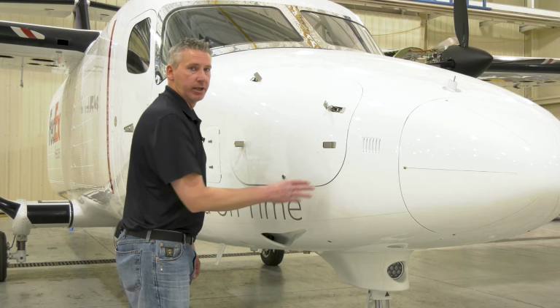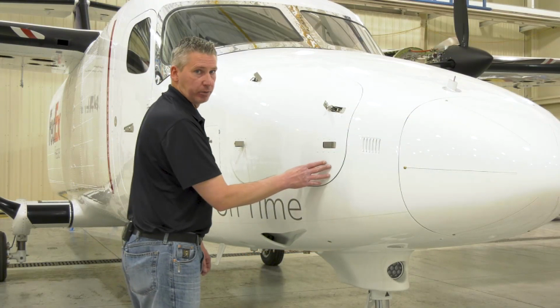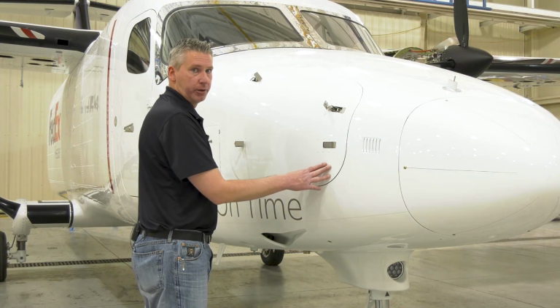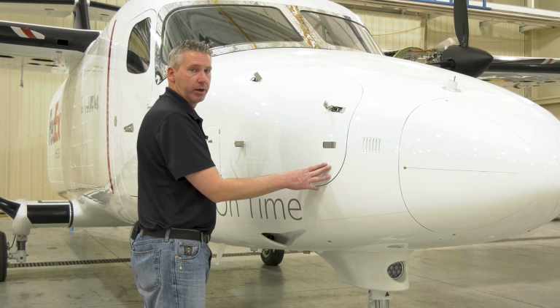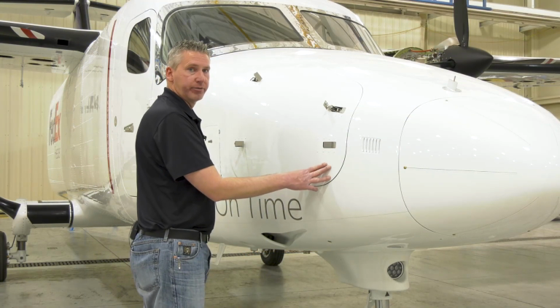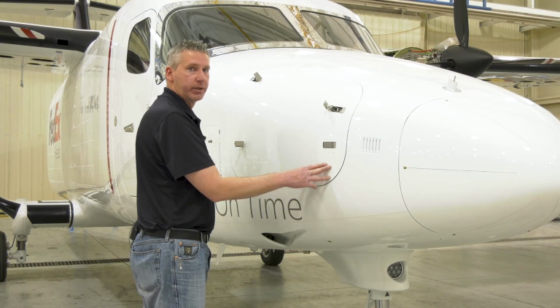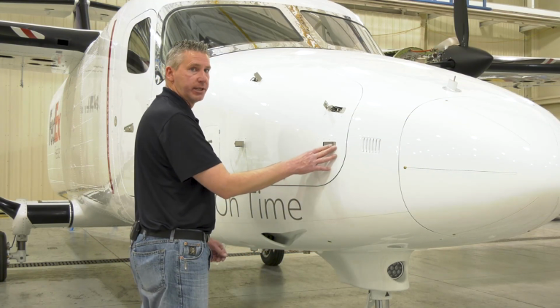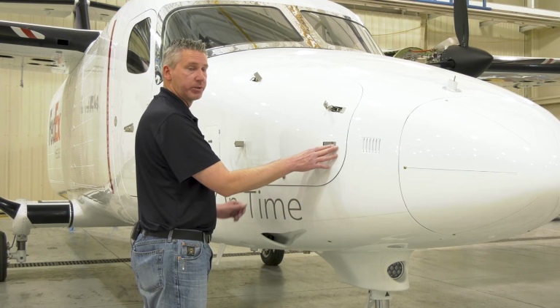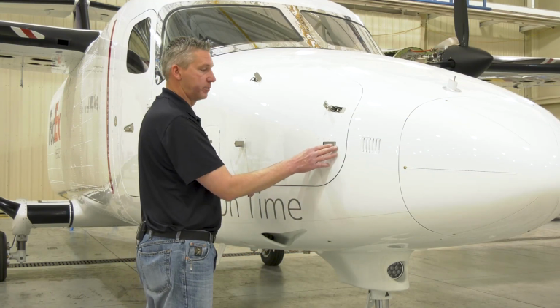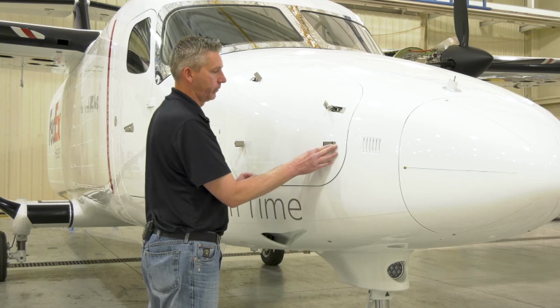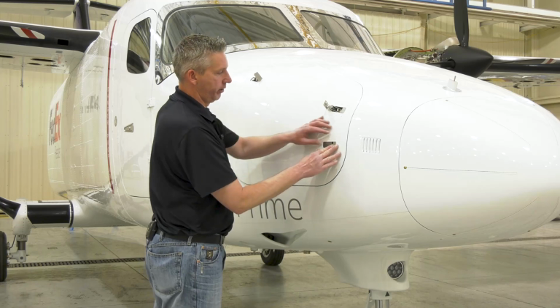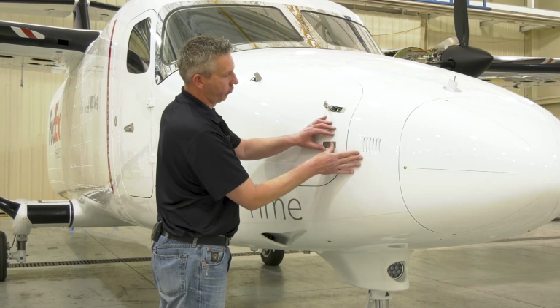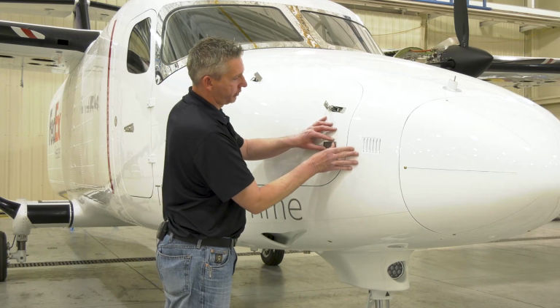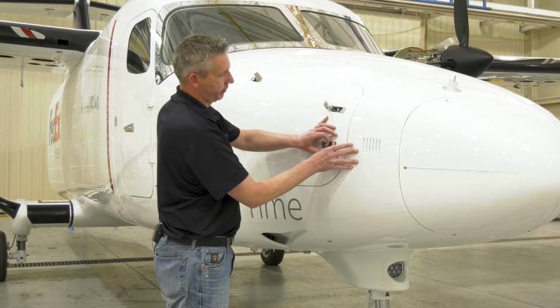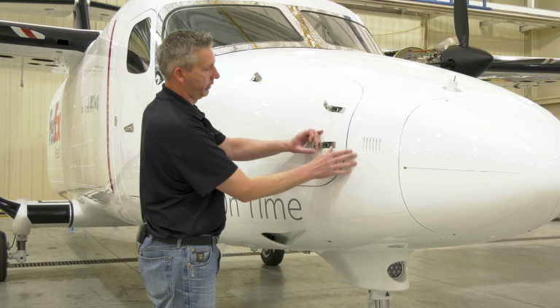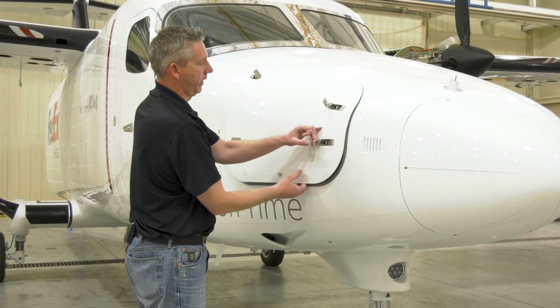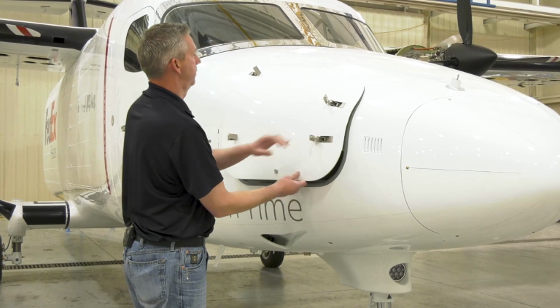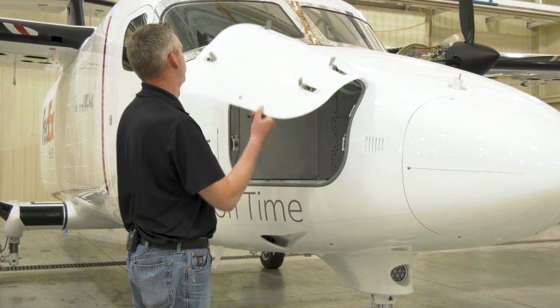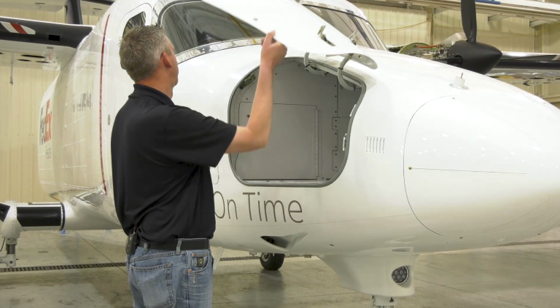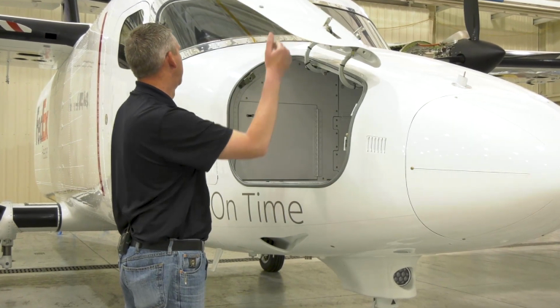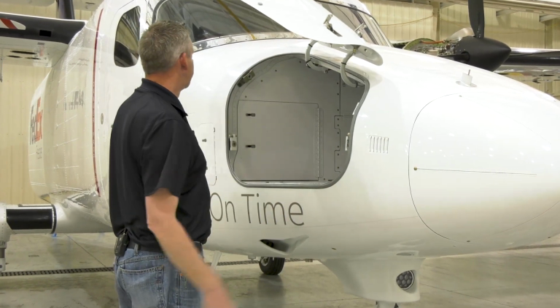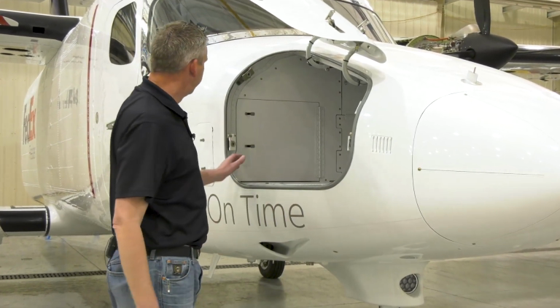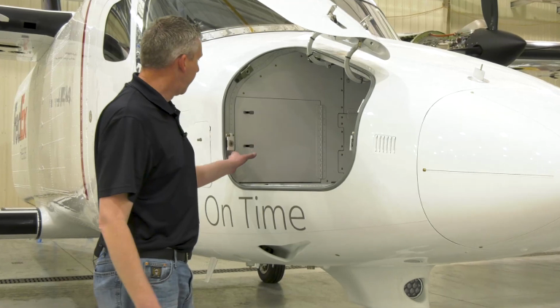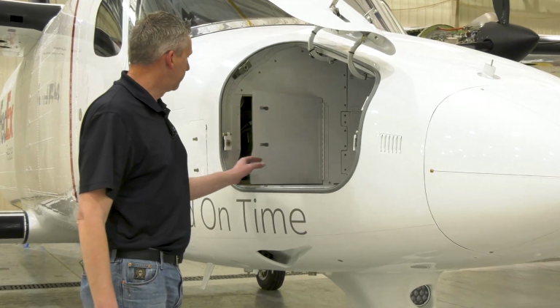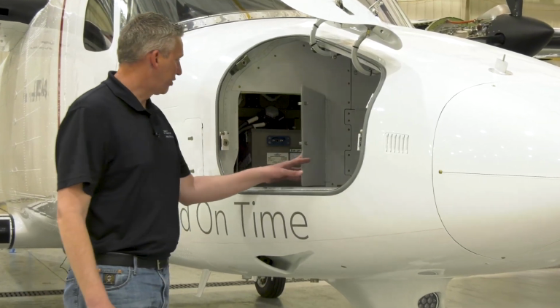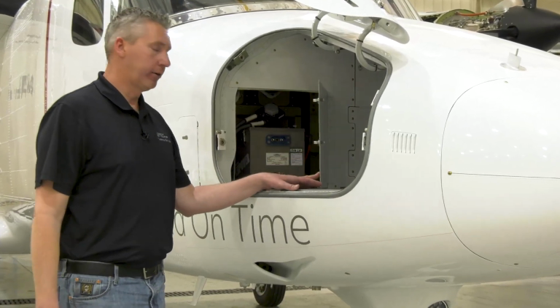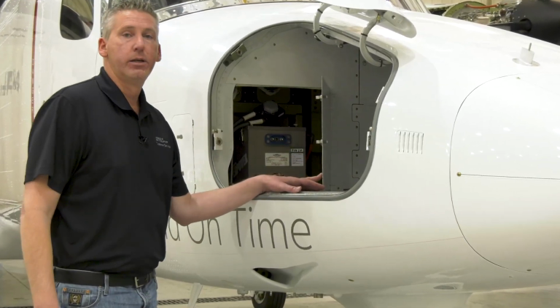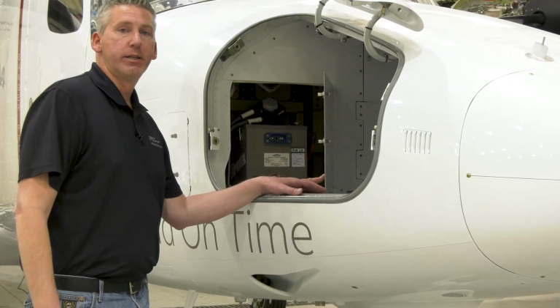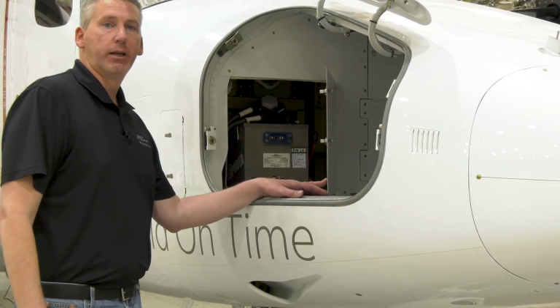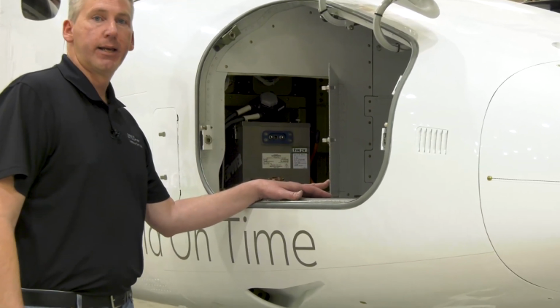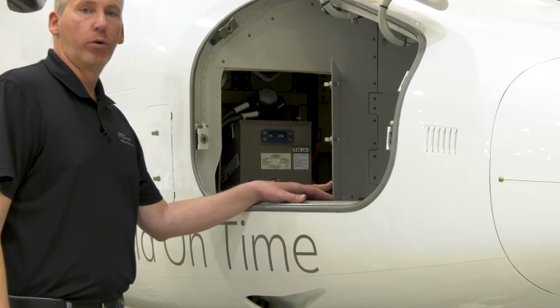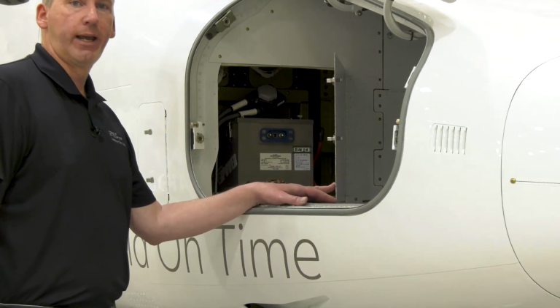Here at the right-hand nose of the aircraft is the nose access bay. There are four latches that you need to unlatch. Inside you'll find access to the main ship battery. This can be a lead acid or NiCAT.